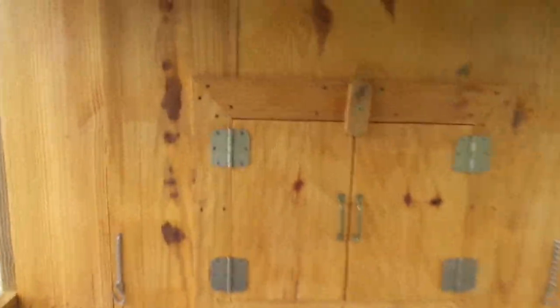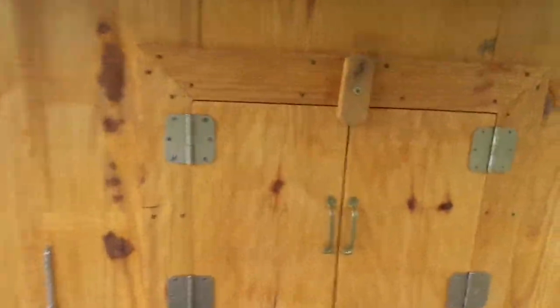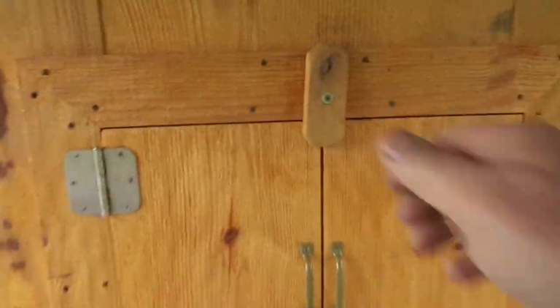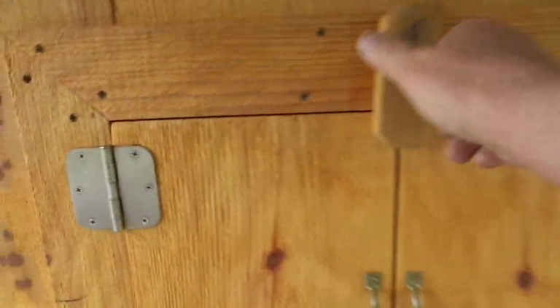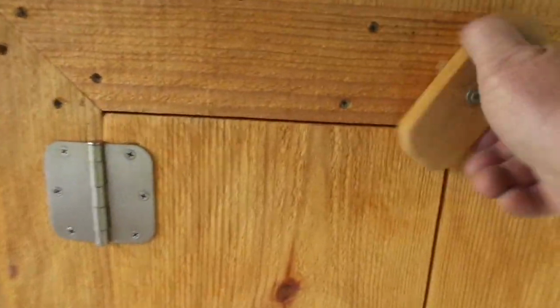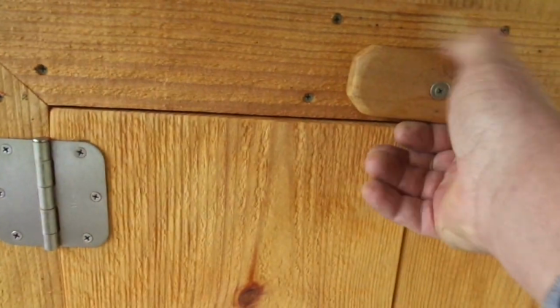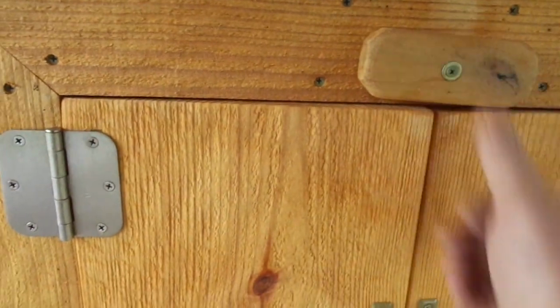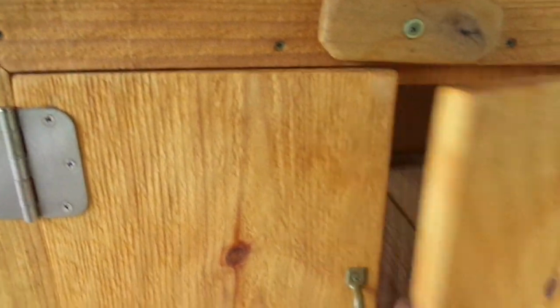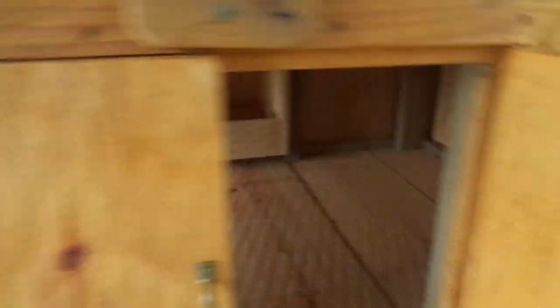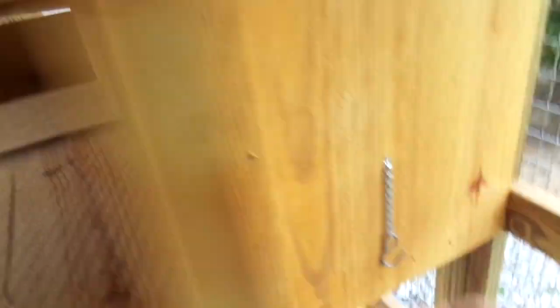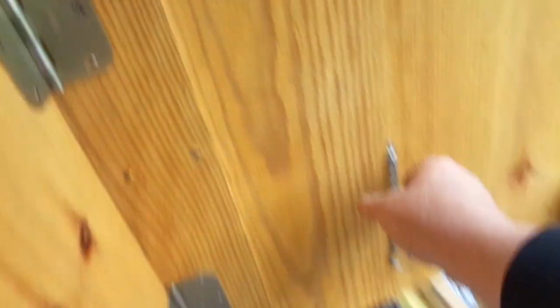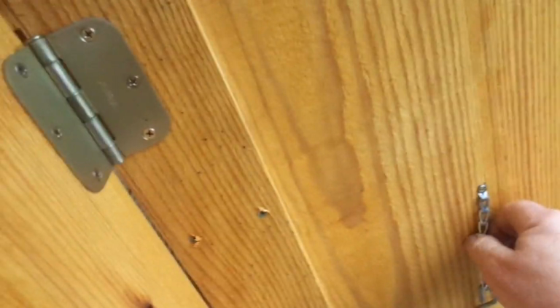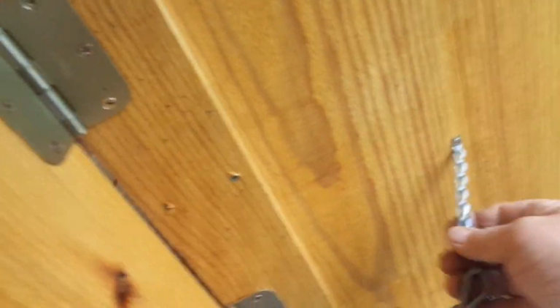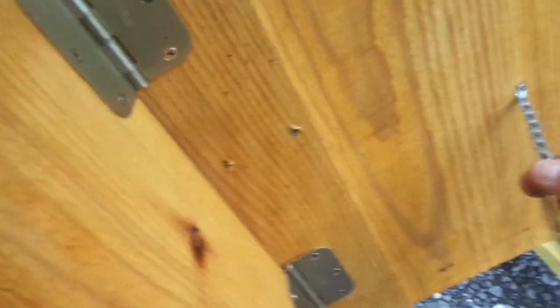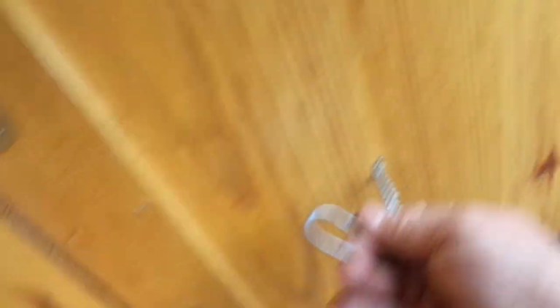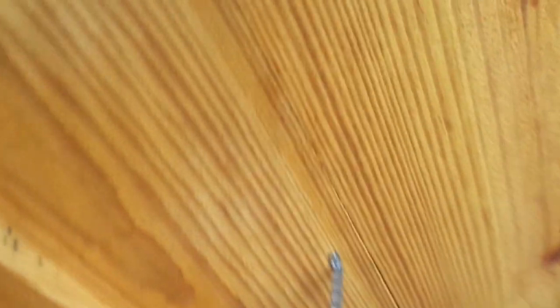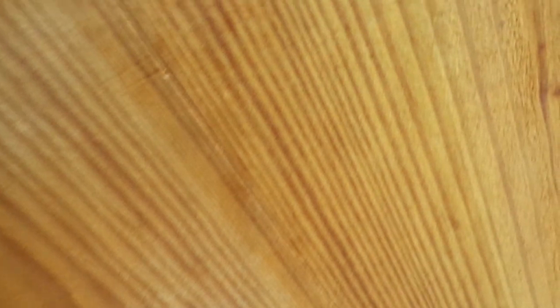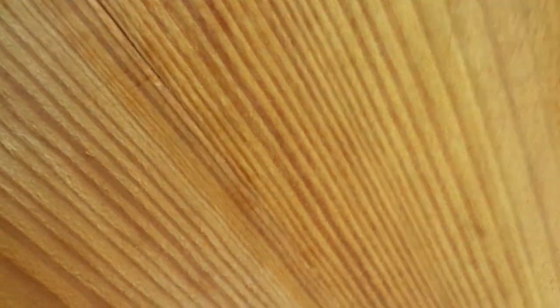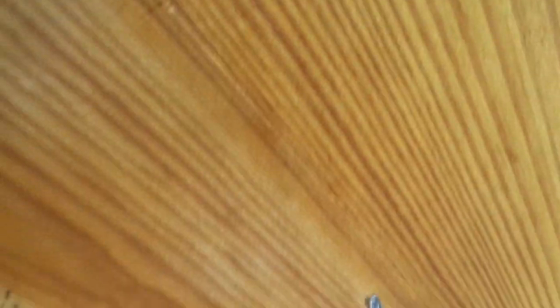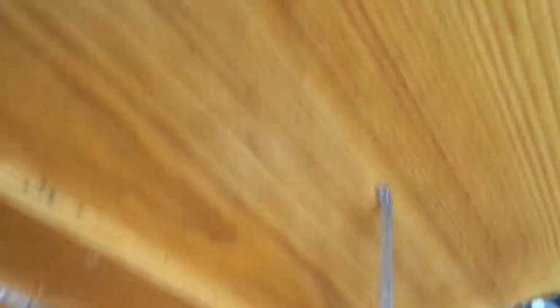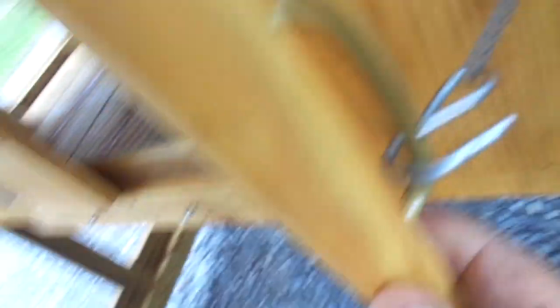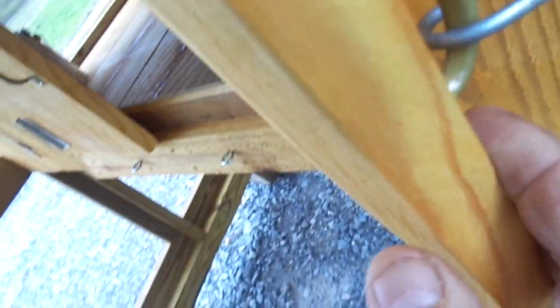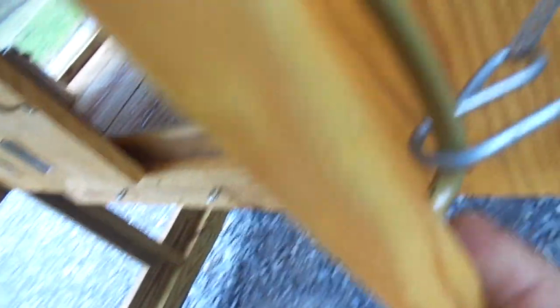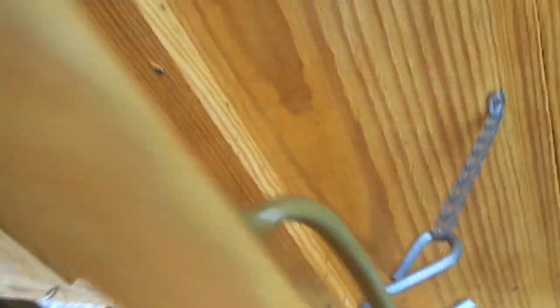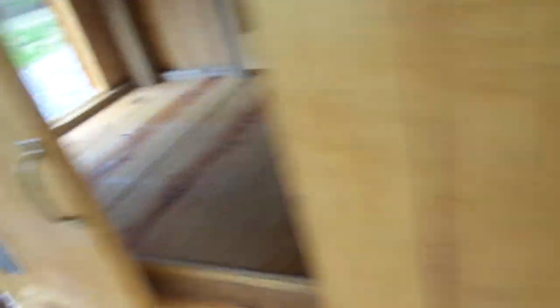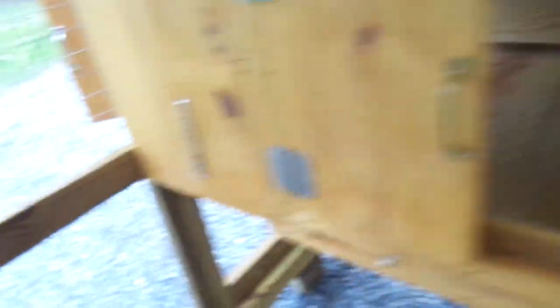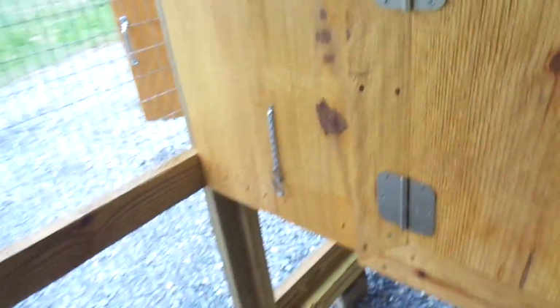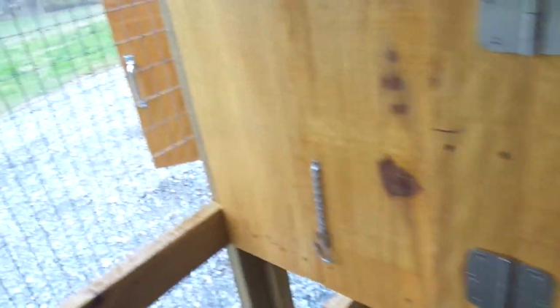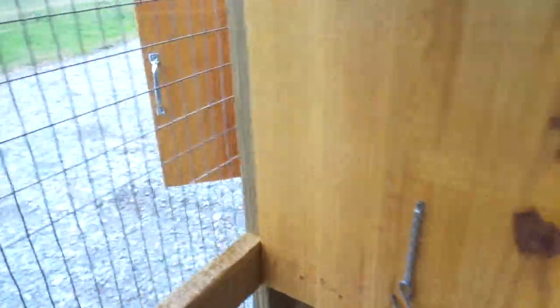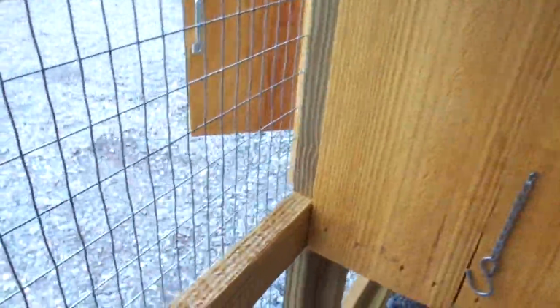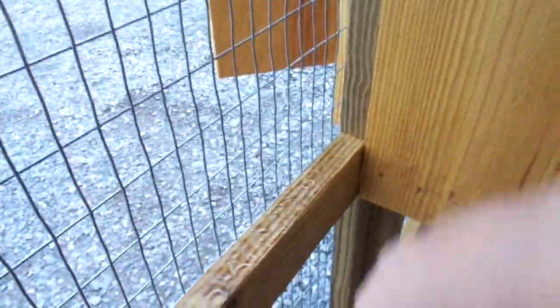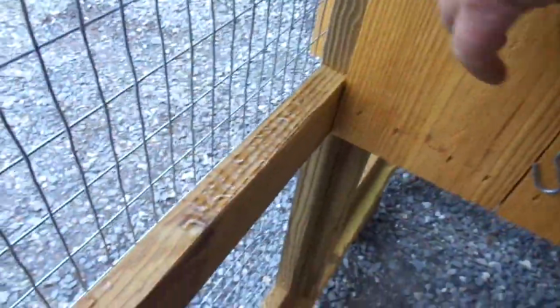Then you can come back, open up the door, and hook the little hooks back into the door handle there so the wind won't blow it shut.